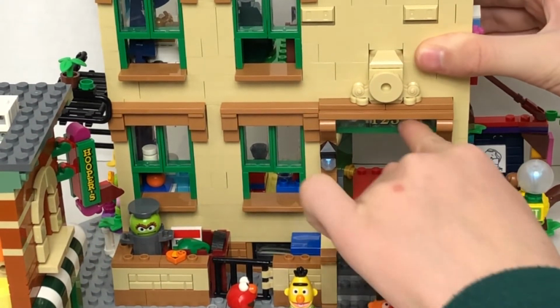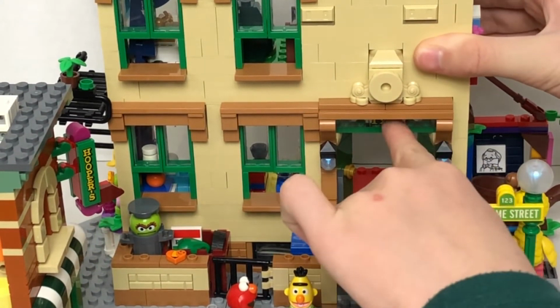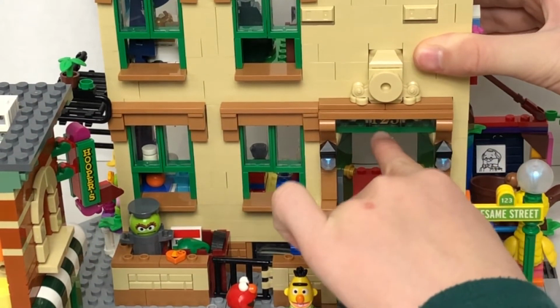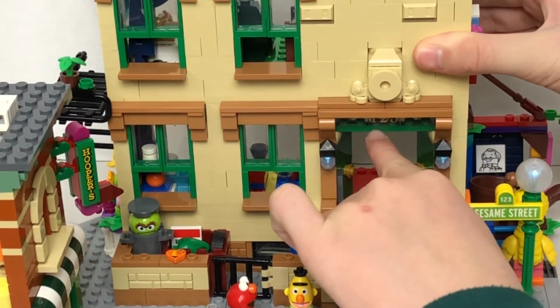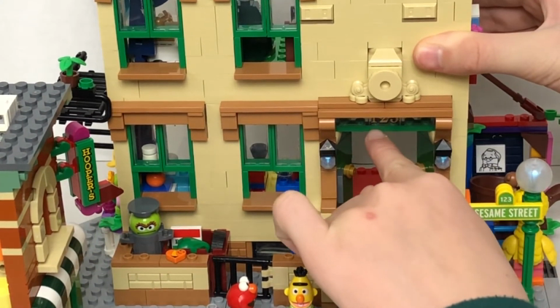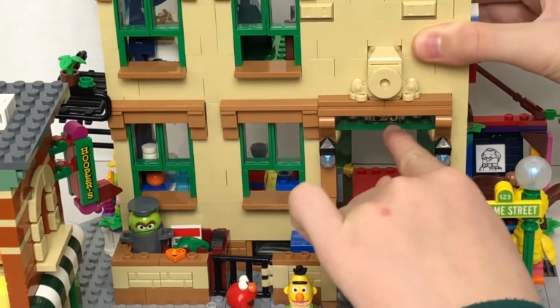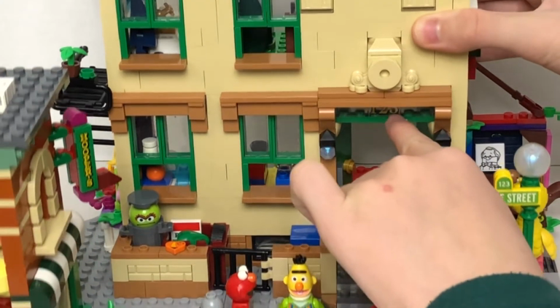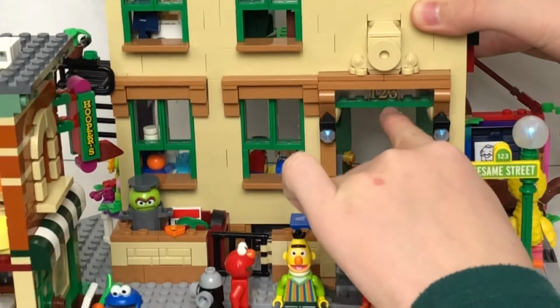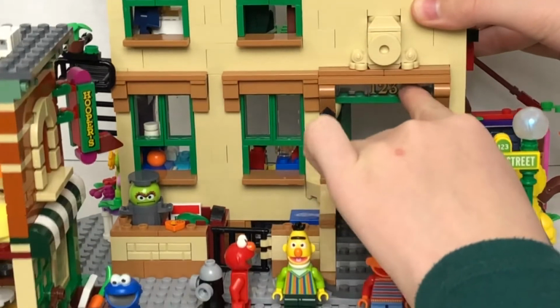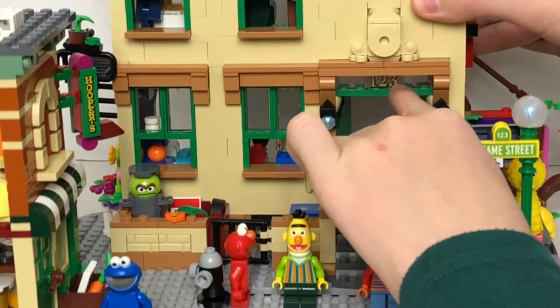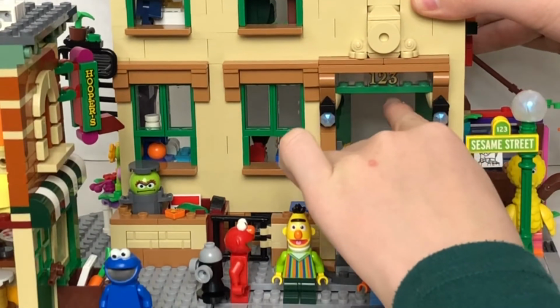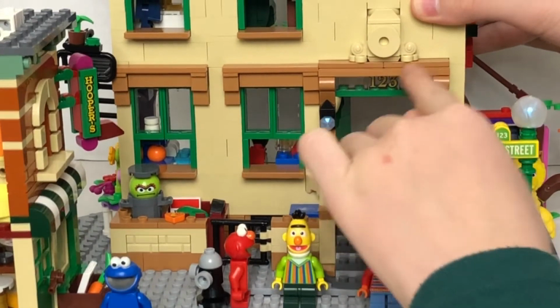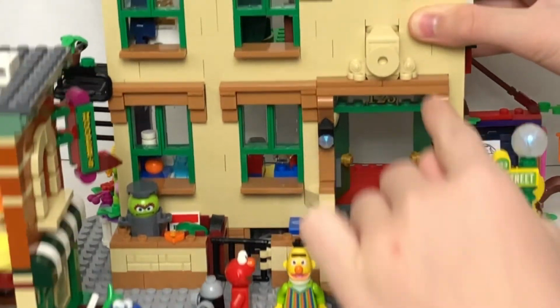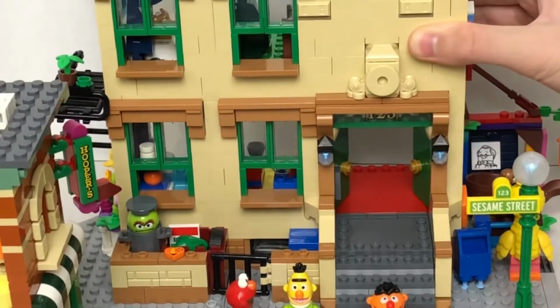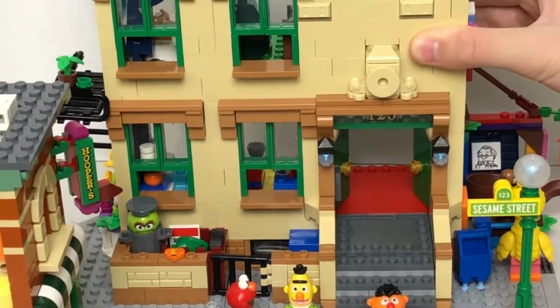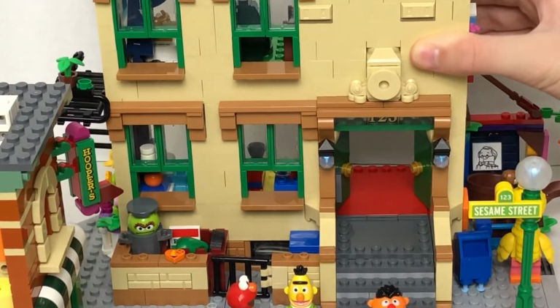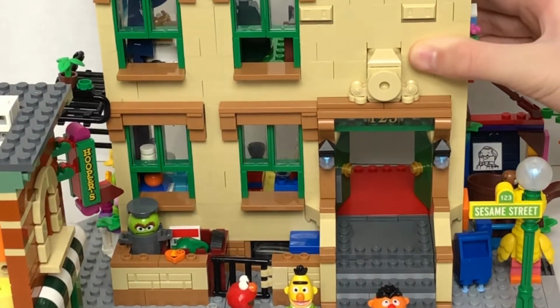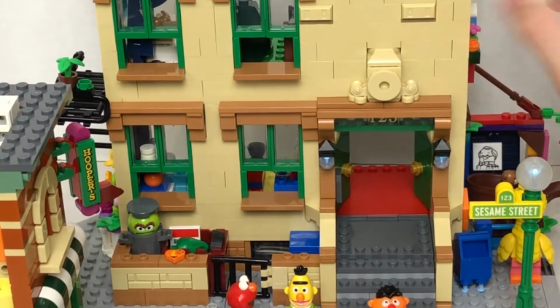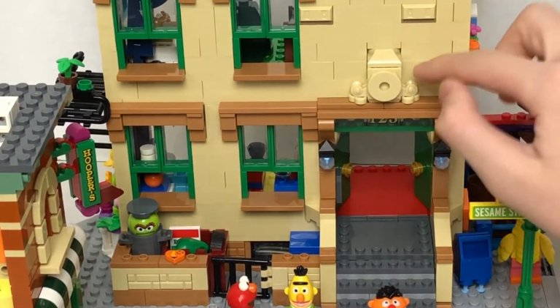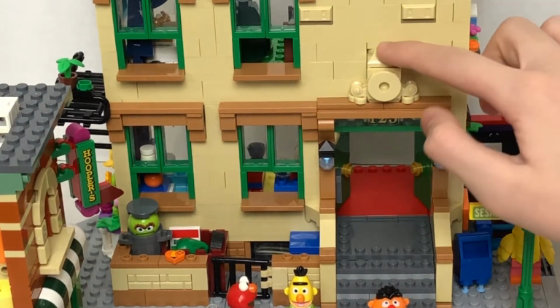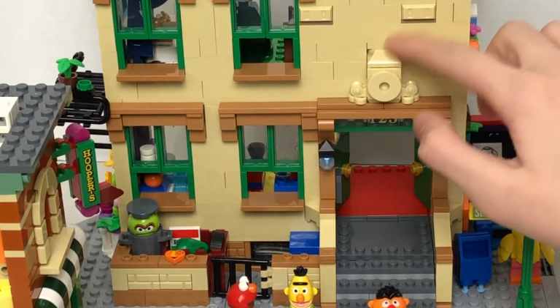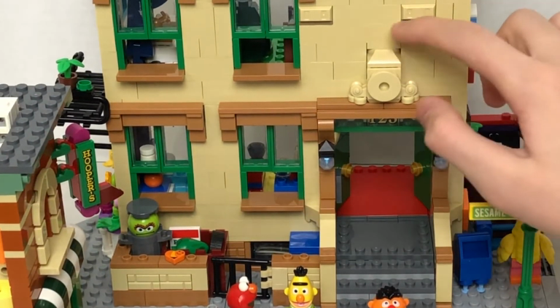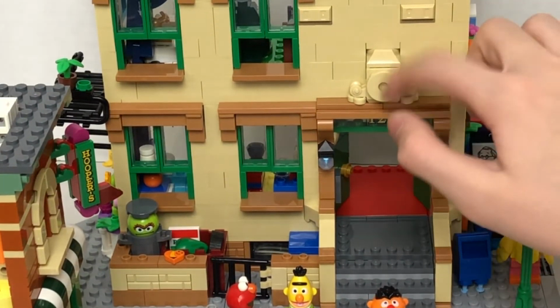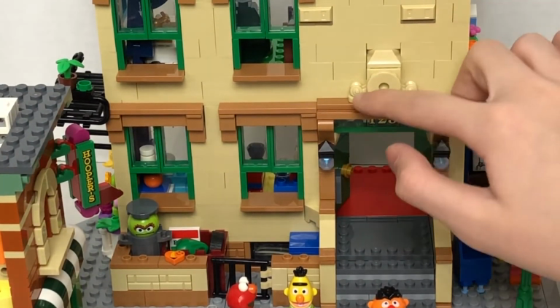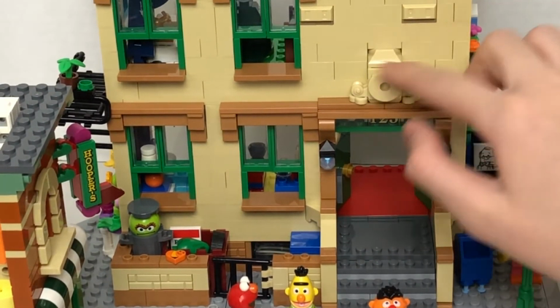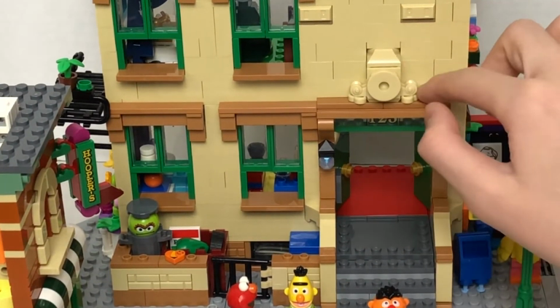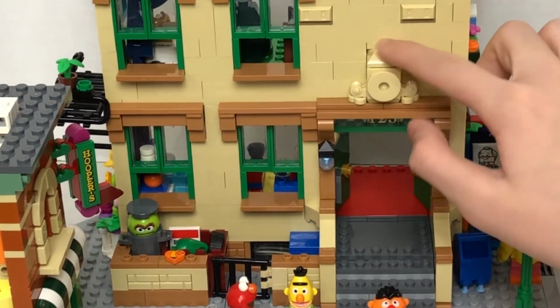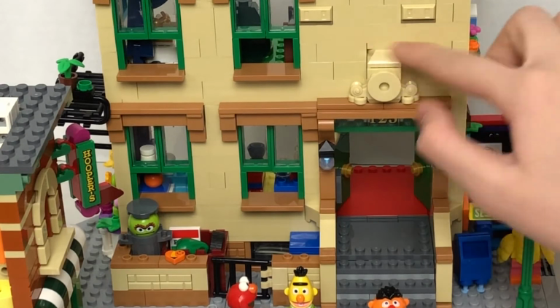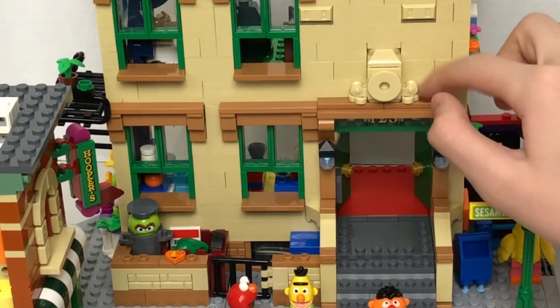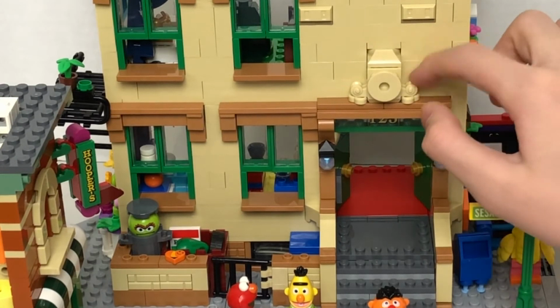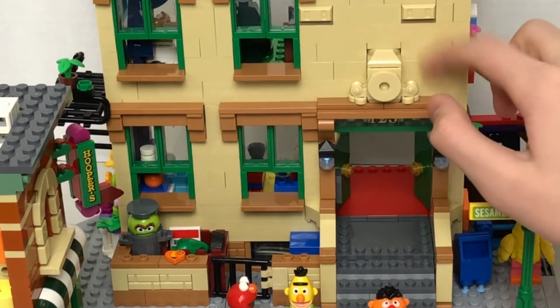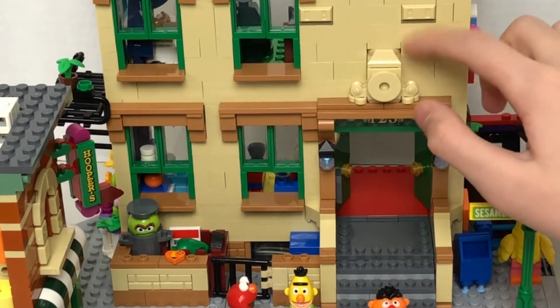We can see that it has a 1-2-3 sign. Also, there's this really cool design with the building.